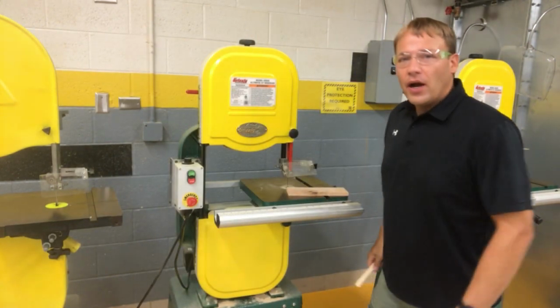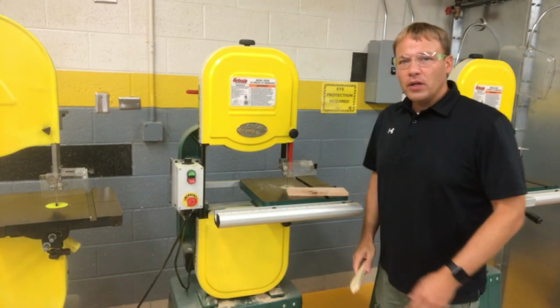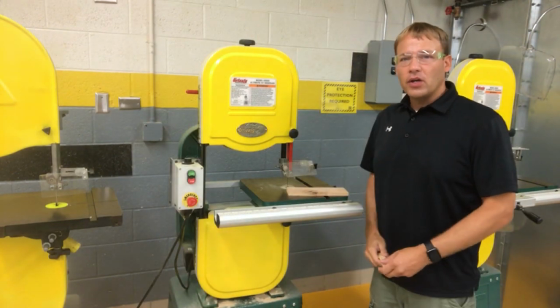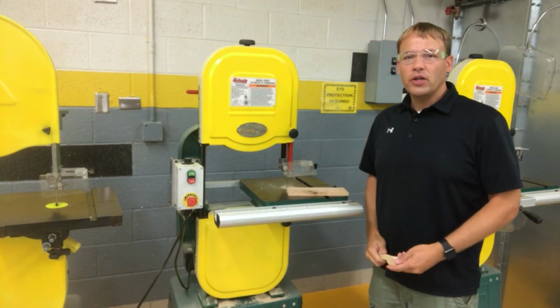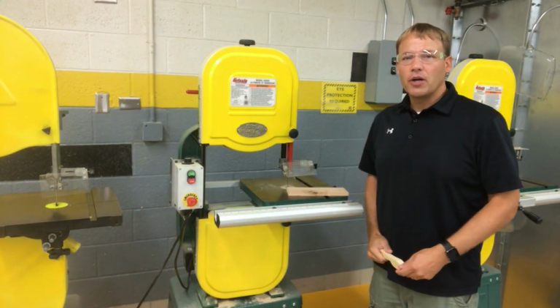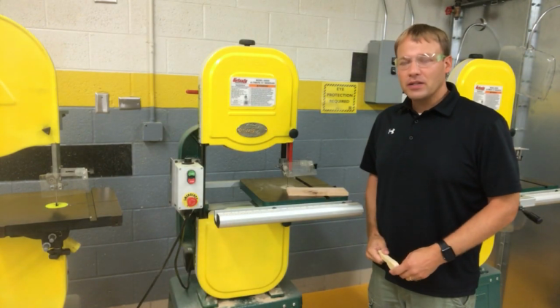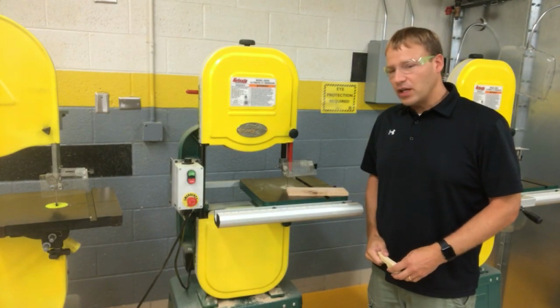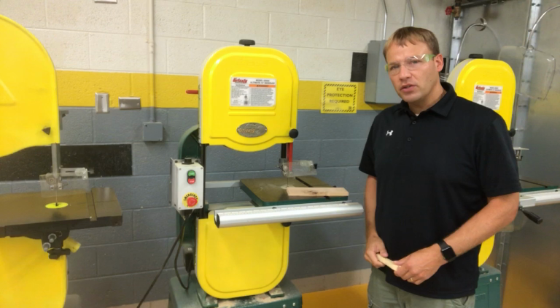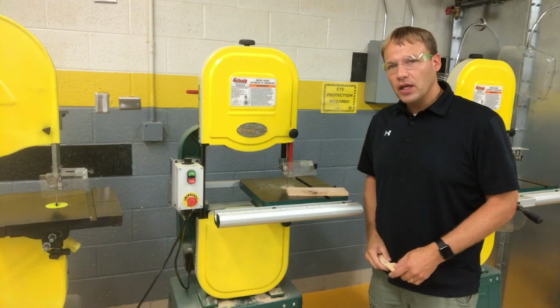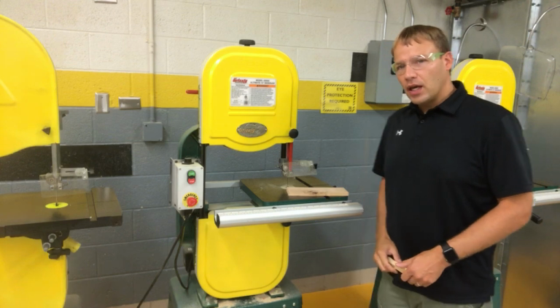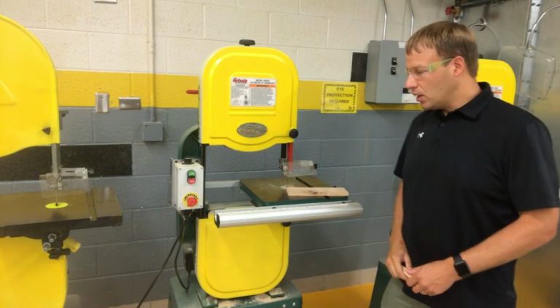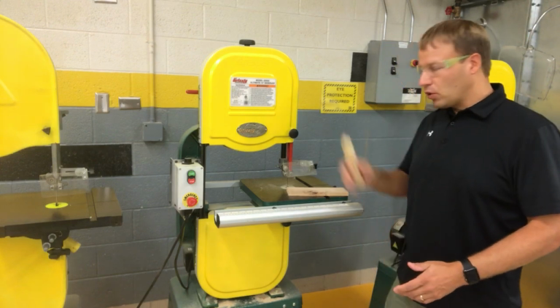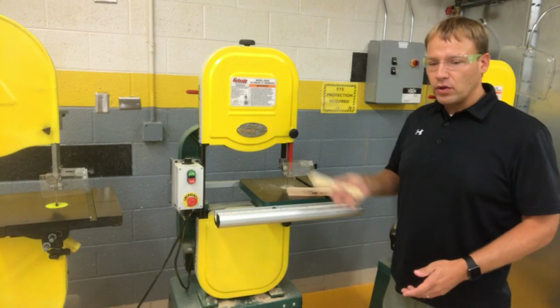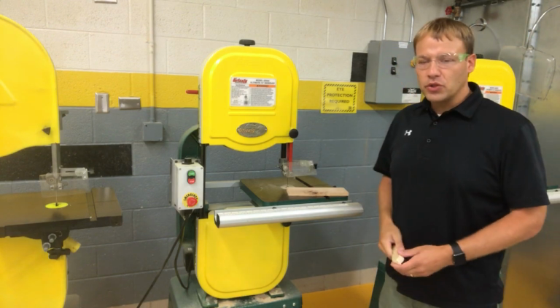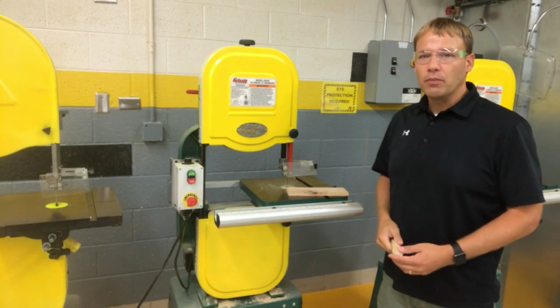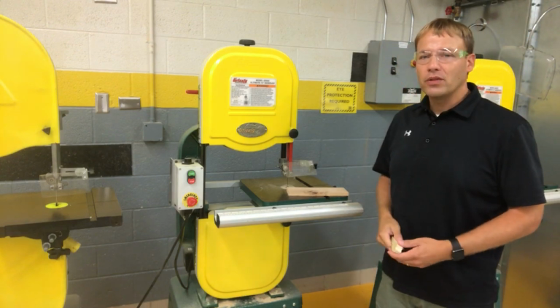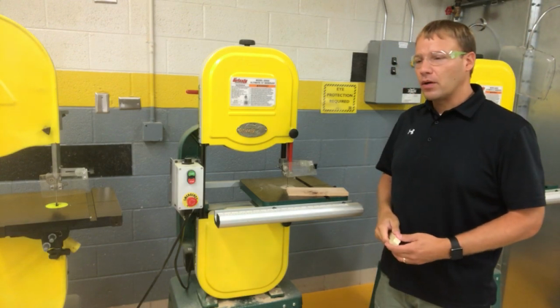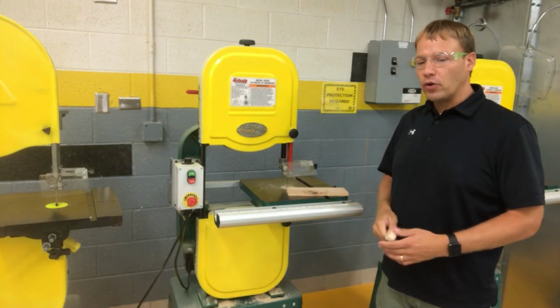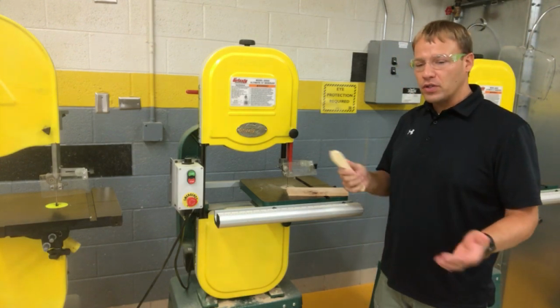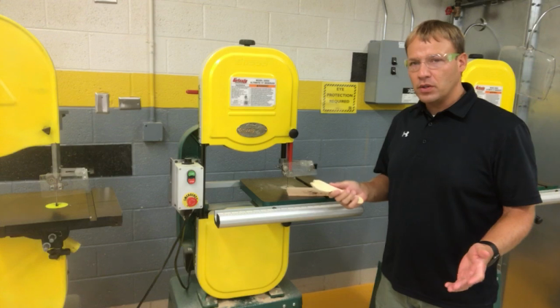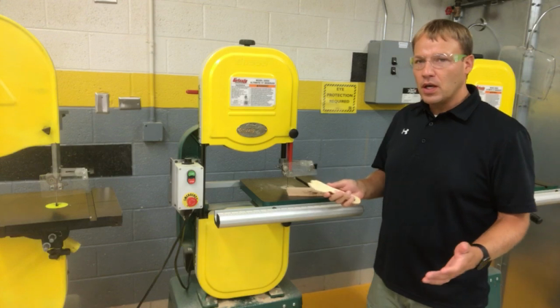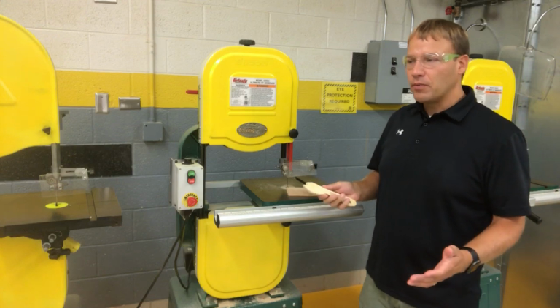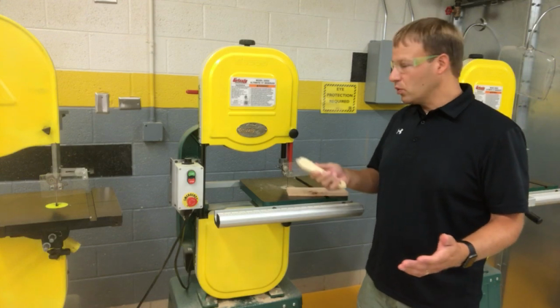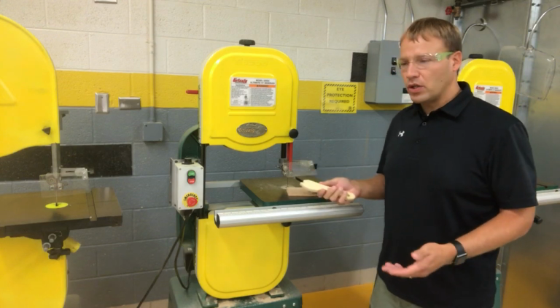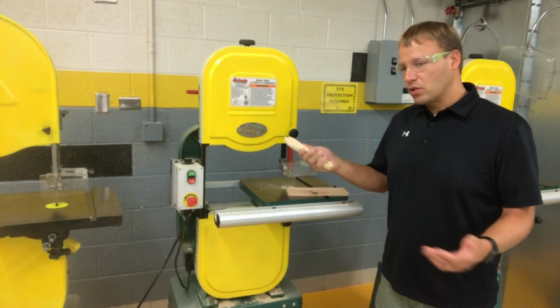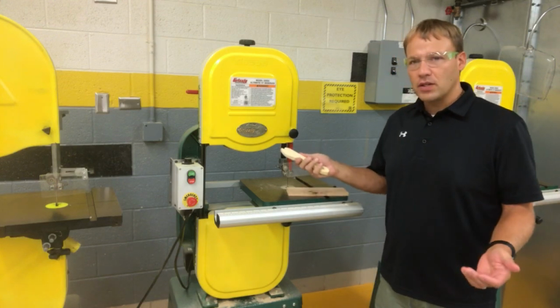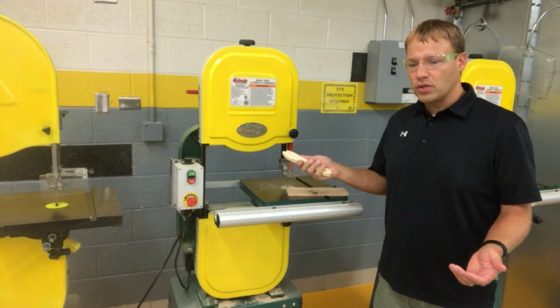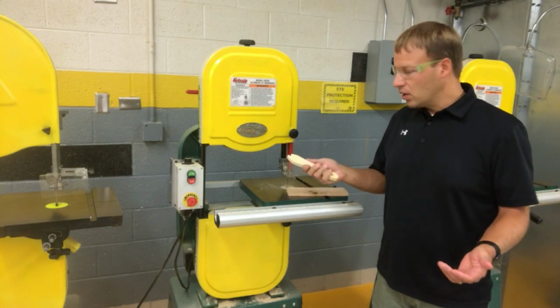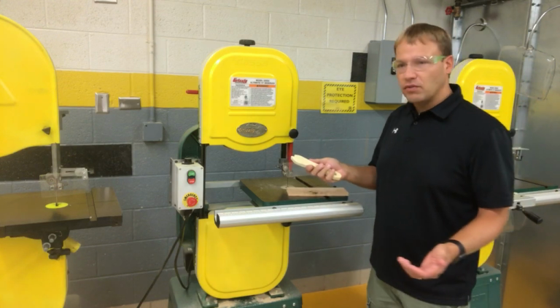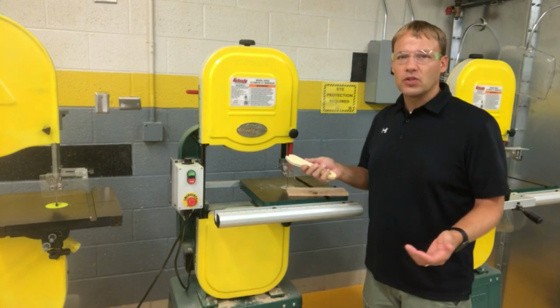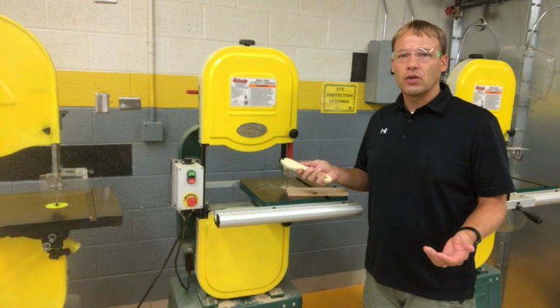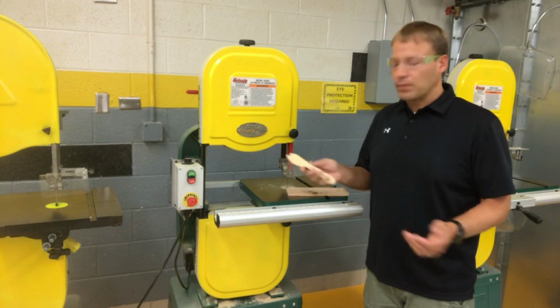Alright everybody, we are starting on our bandsaw safety here today and I'm going to go over the major points for your safety quiz. This is a real good introduction to using the bandsaw and of course all the safety features that we need to know with it.